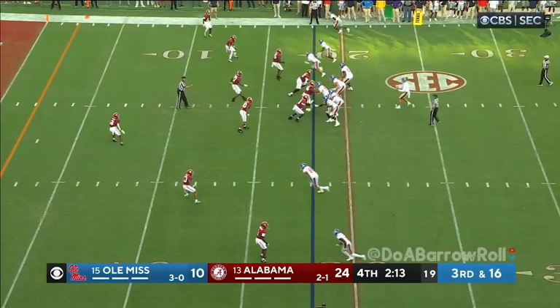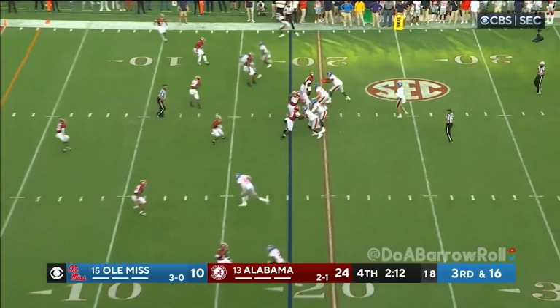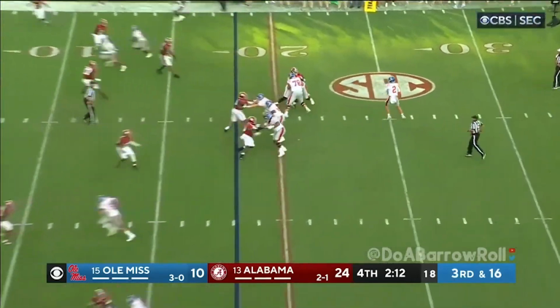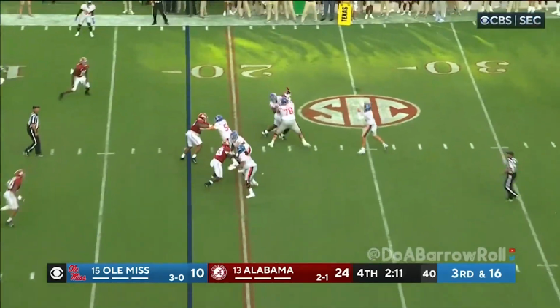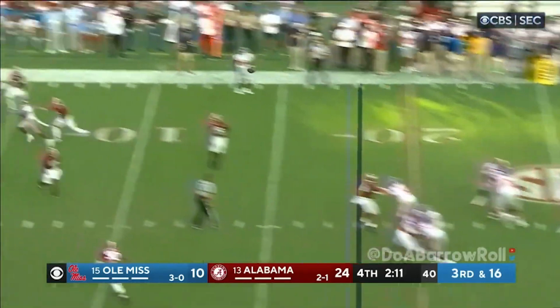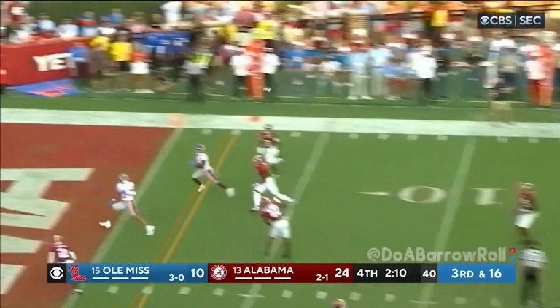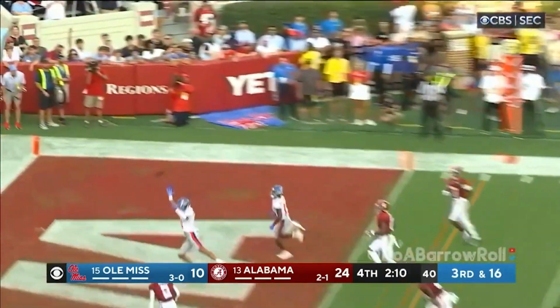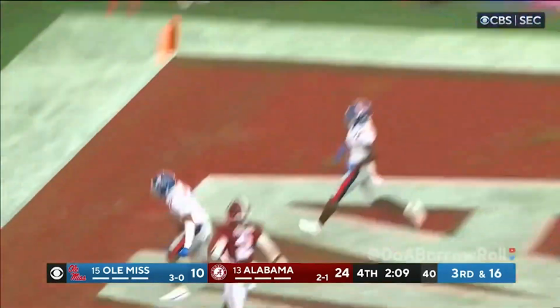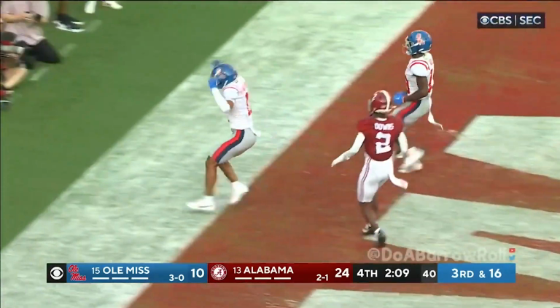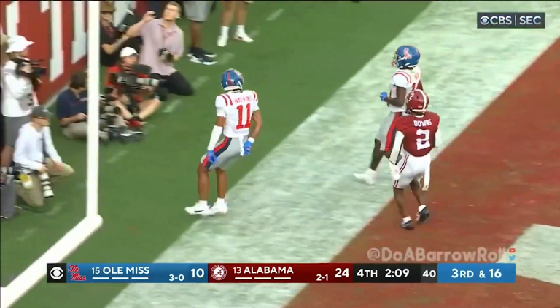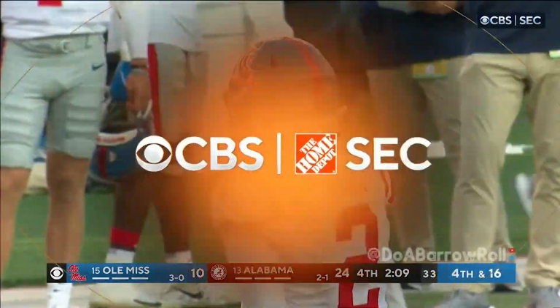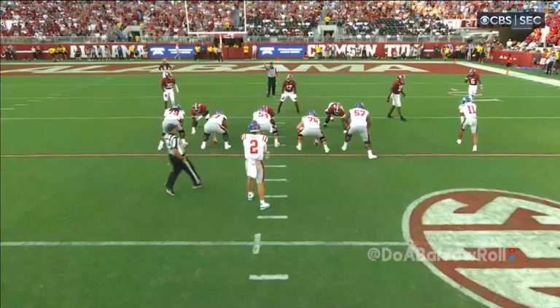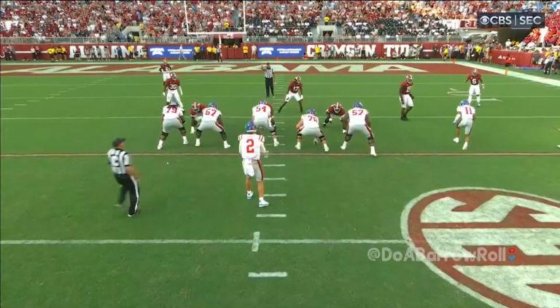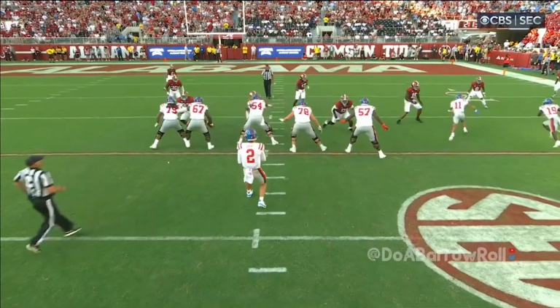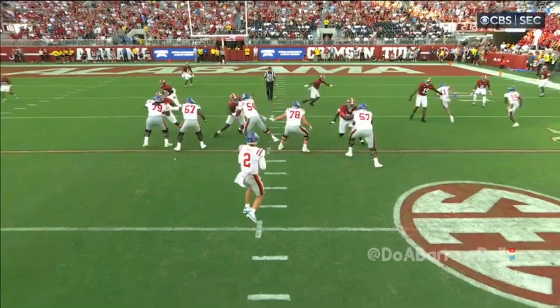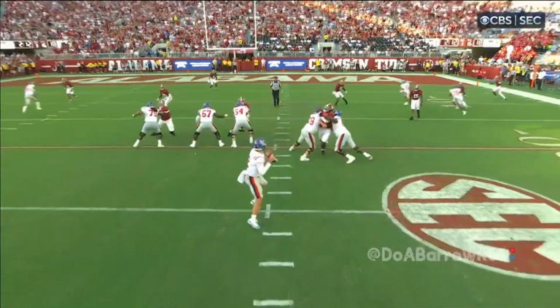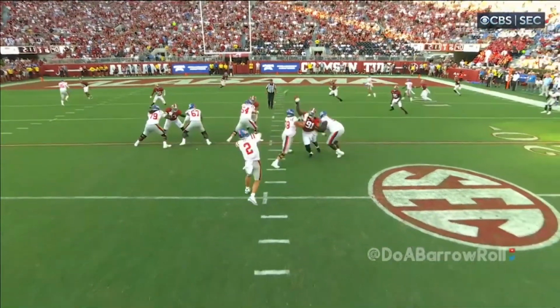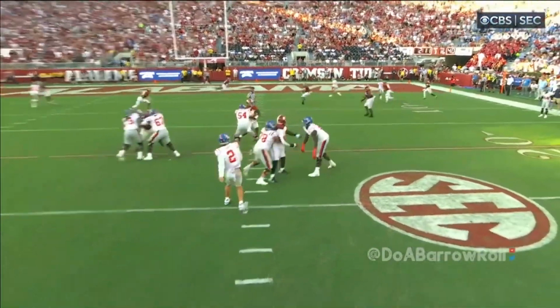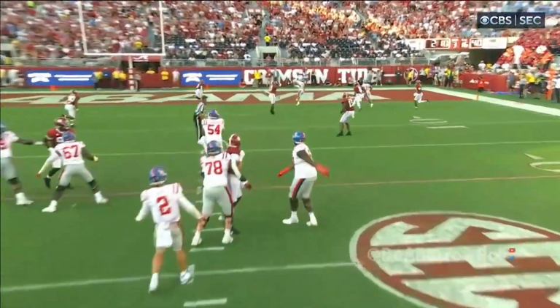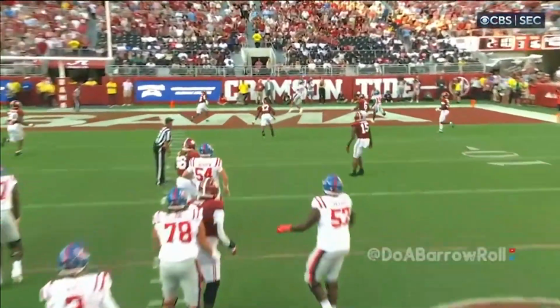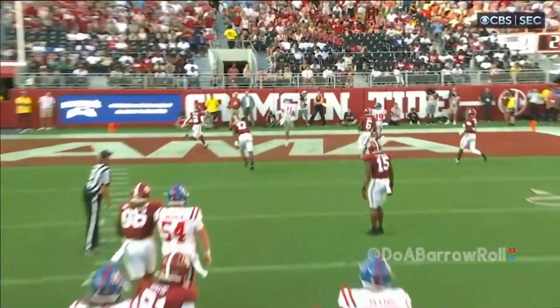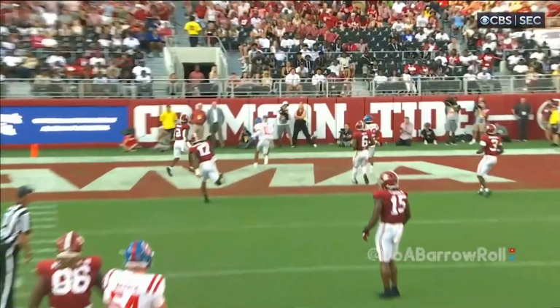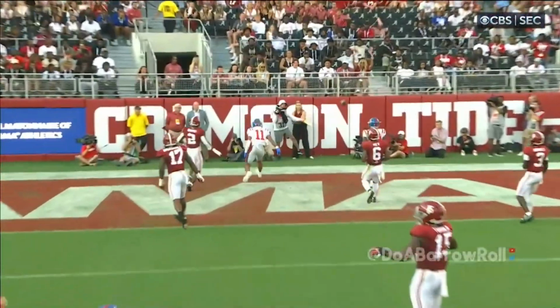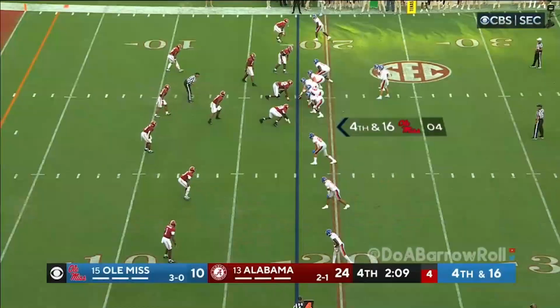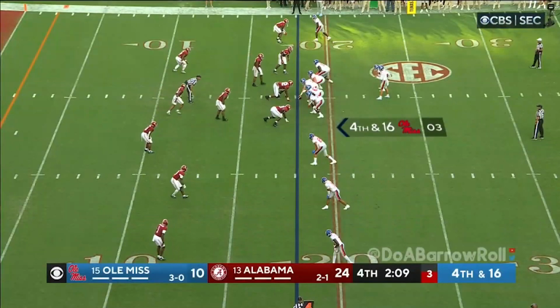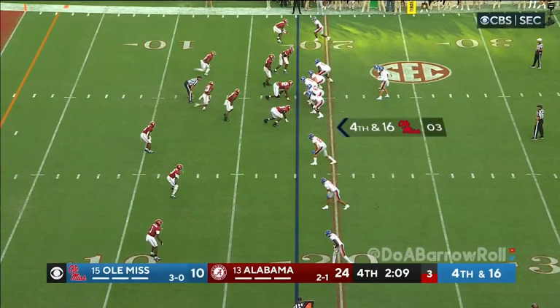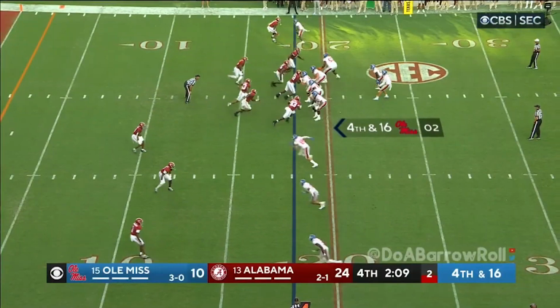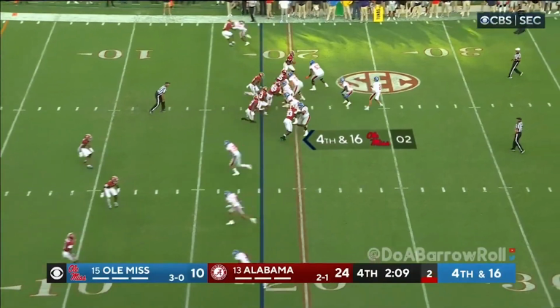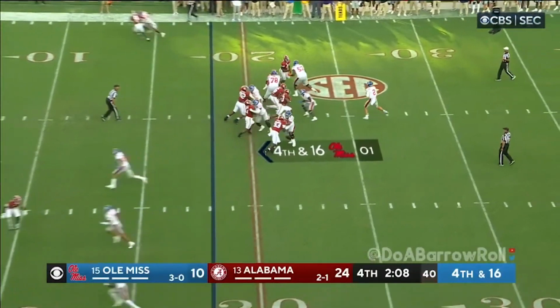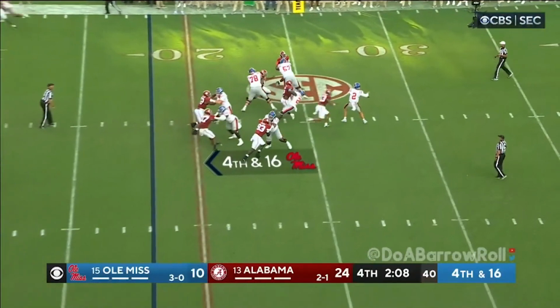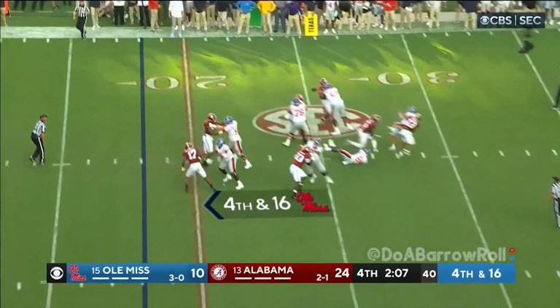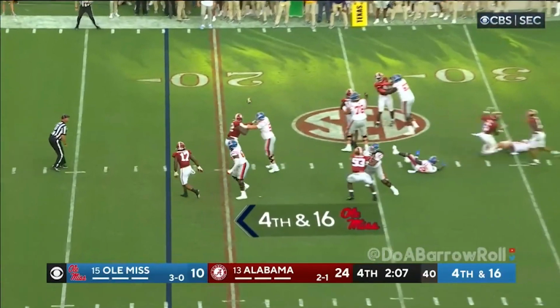It's third down and Dart toward the end zone — overthrows a wide-open Watkins. Uncovered, a mistake by Bama. You'll see him on the right of your screen — nobody has him. Trips to the bottom, here comes the pressure — Dart hit as he throws.